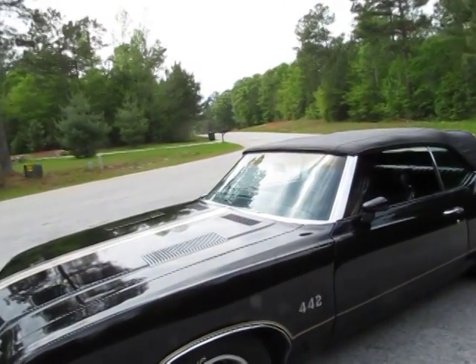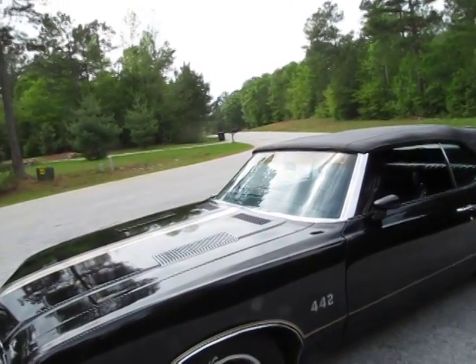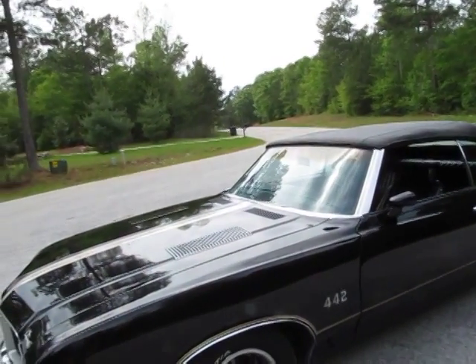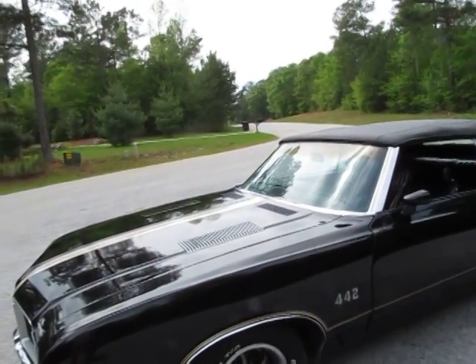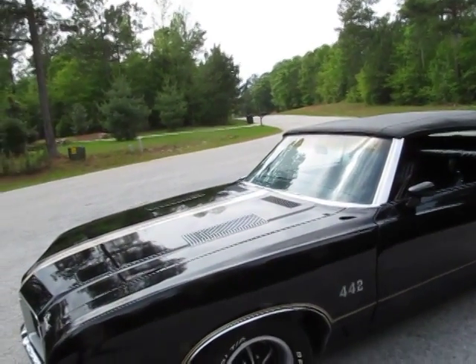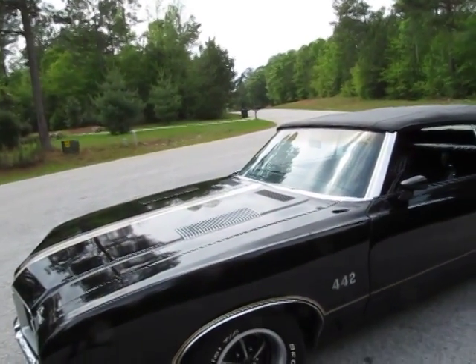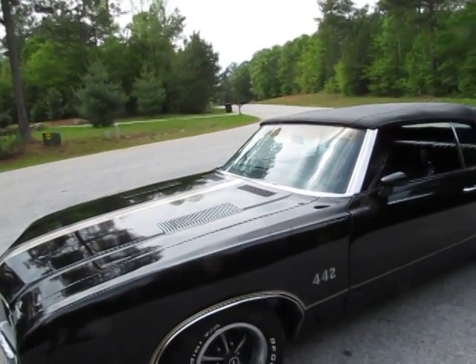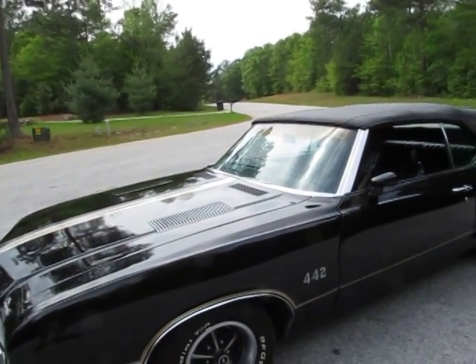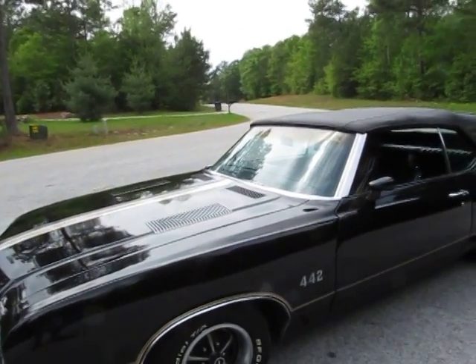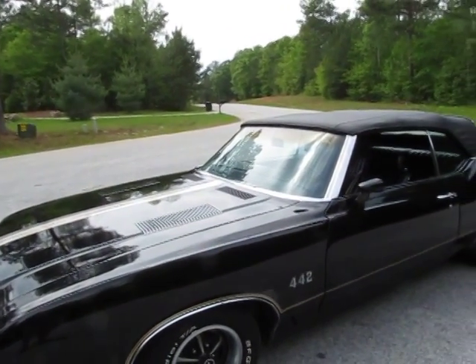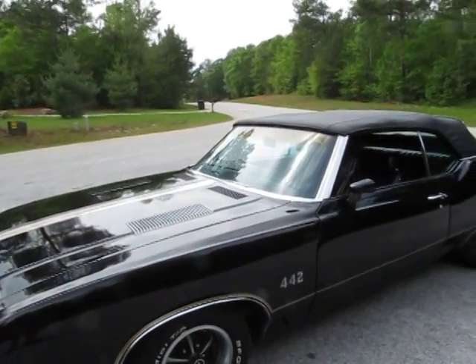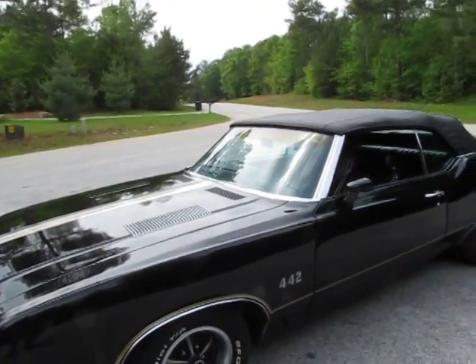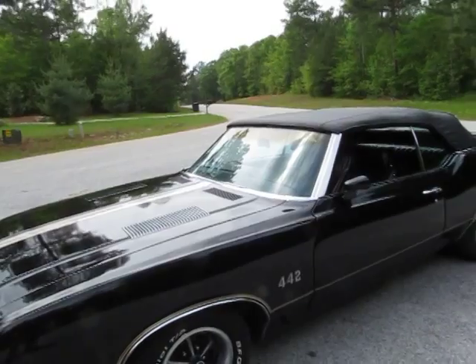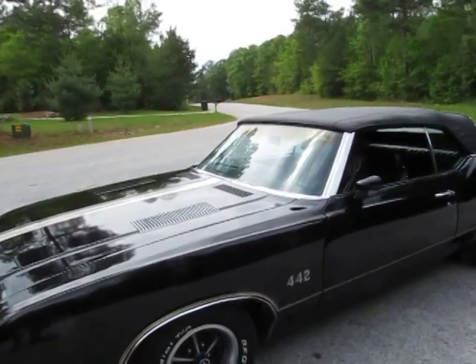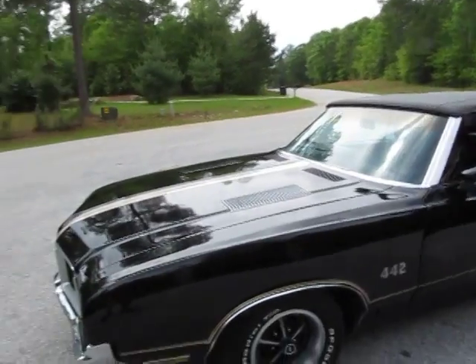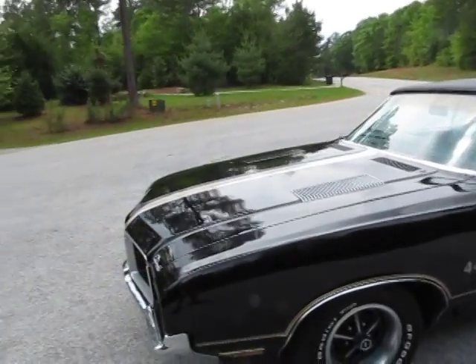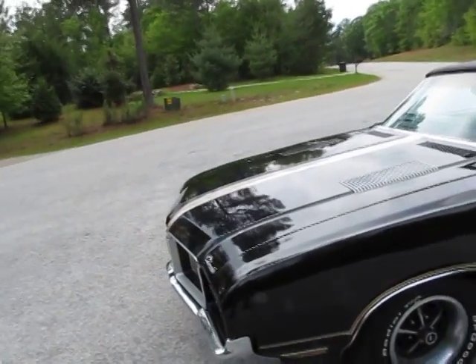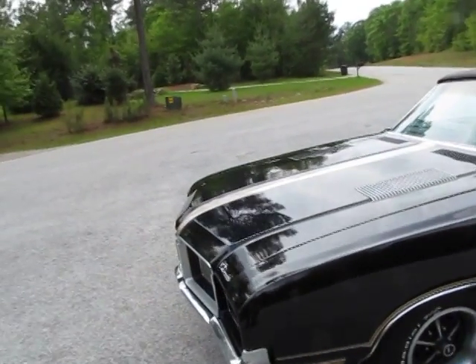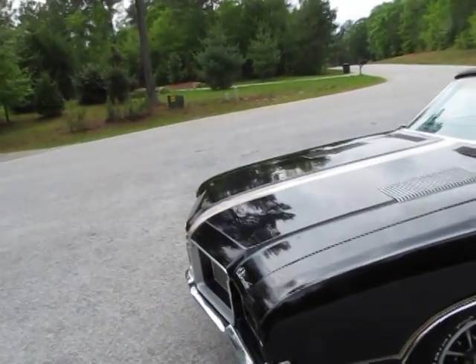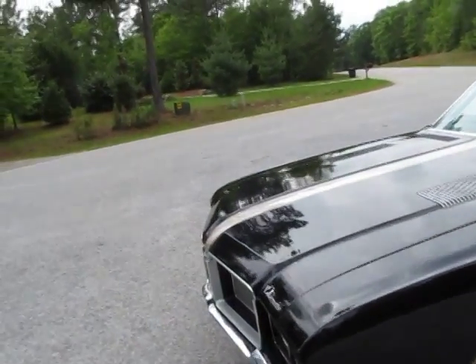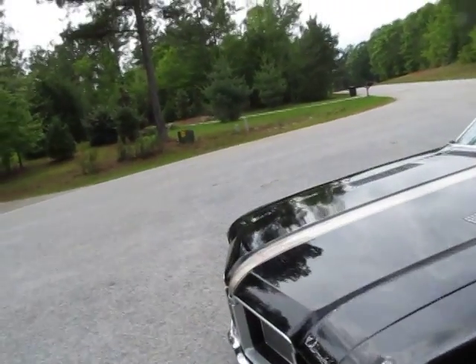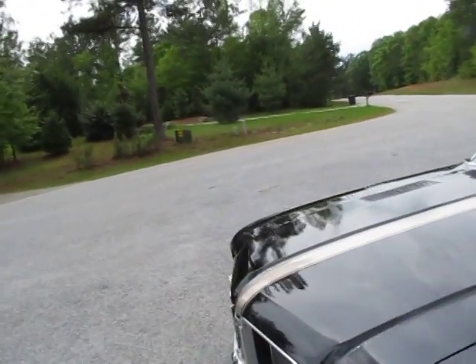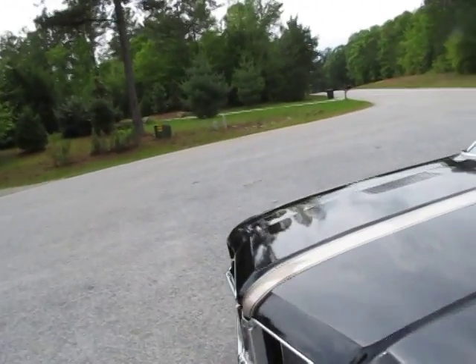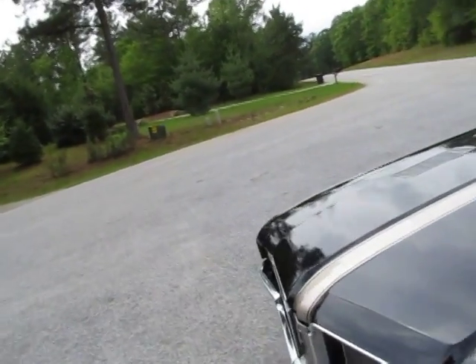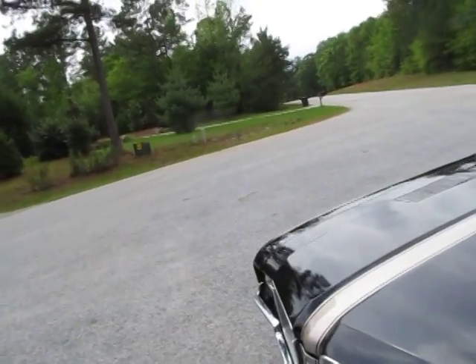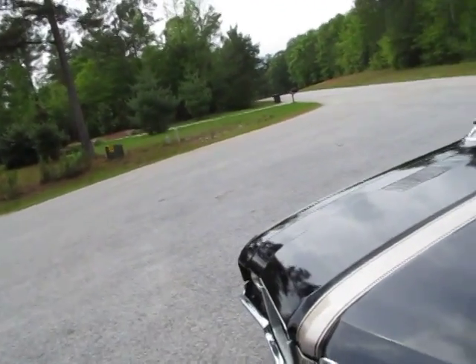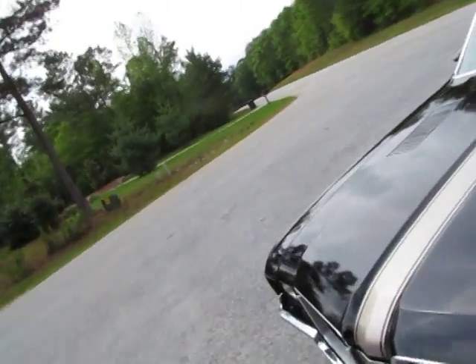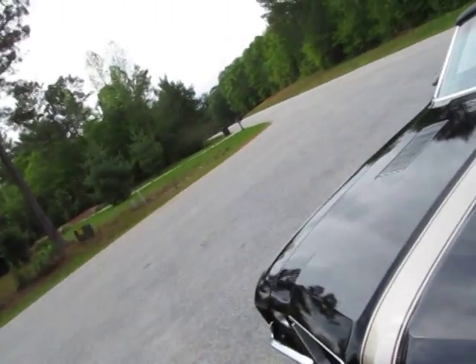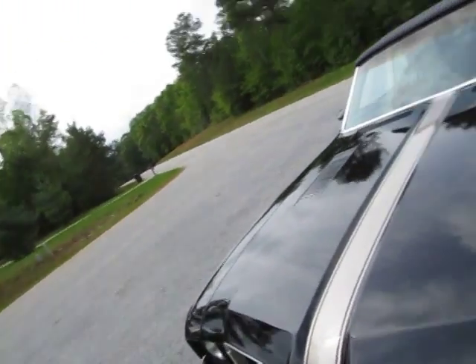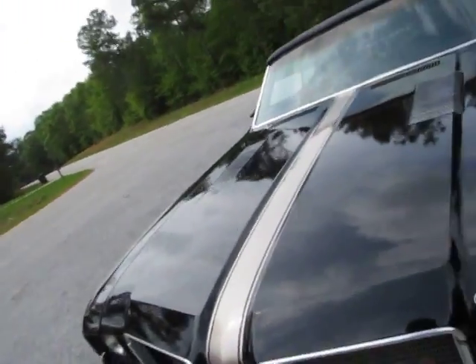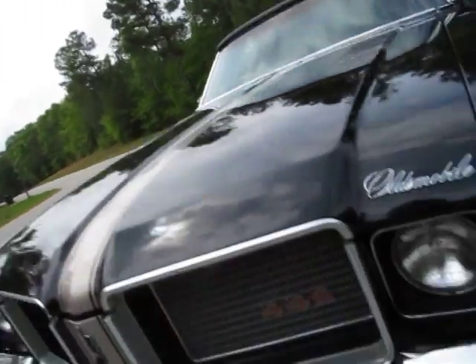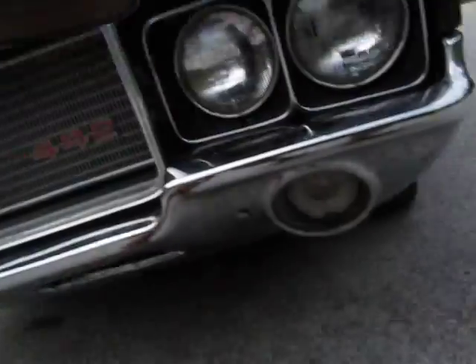I remember the third classic car I ever bought, I had a Cutlass - same thing: low on fluid. I topped it off and it worked just fine.